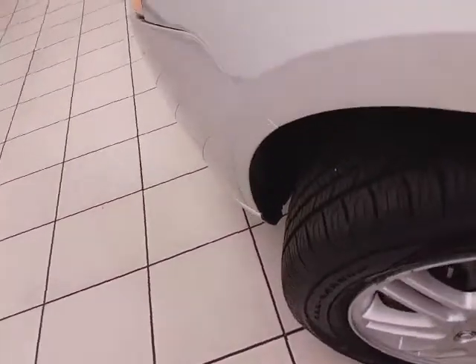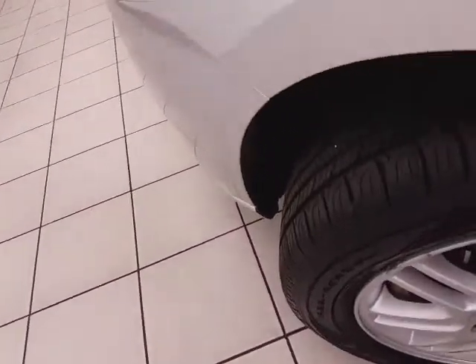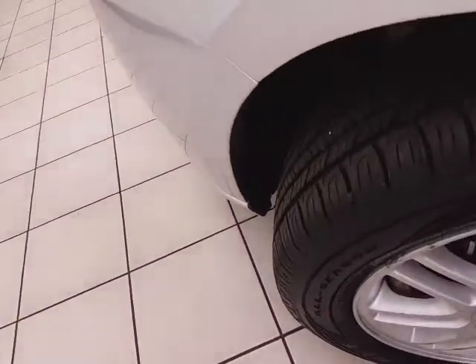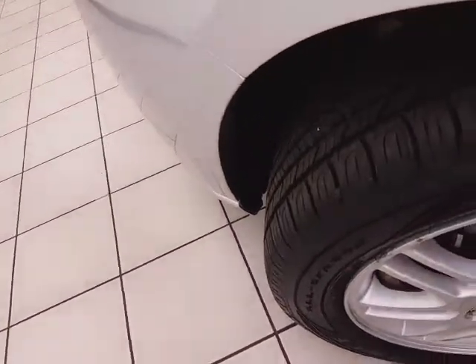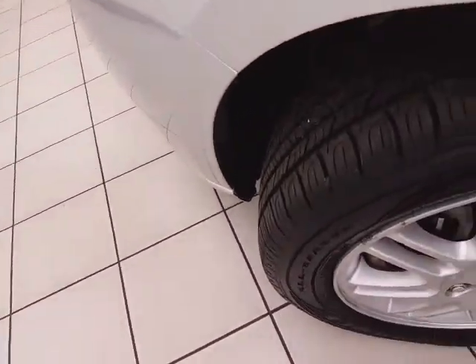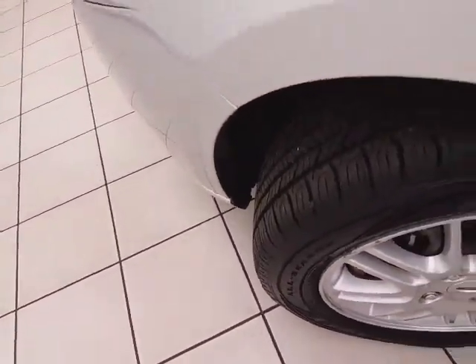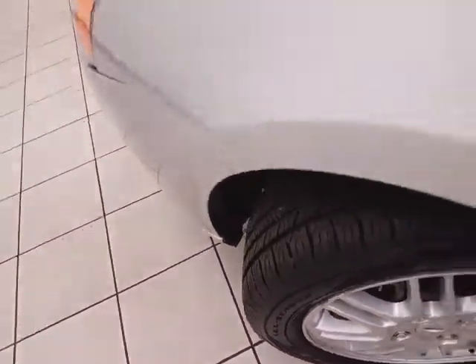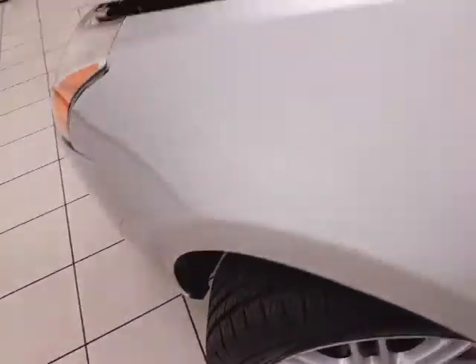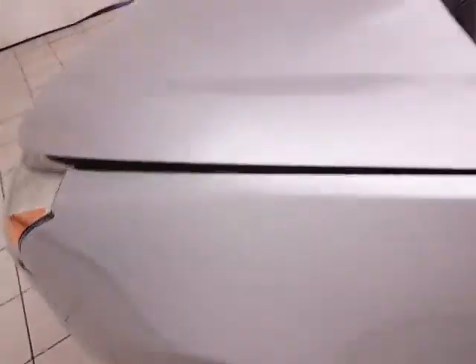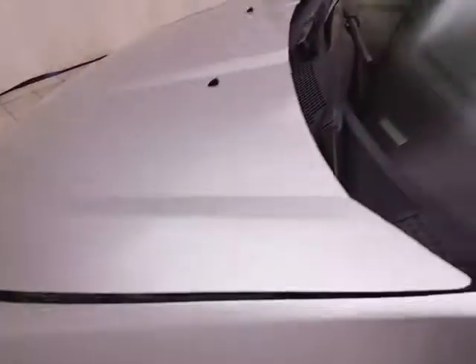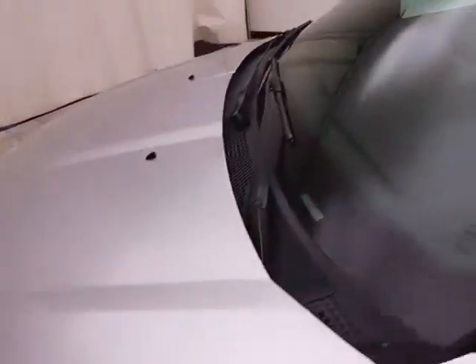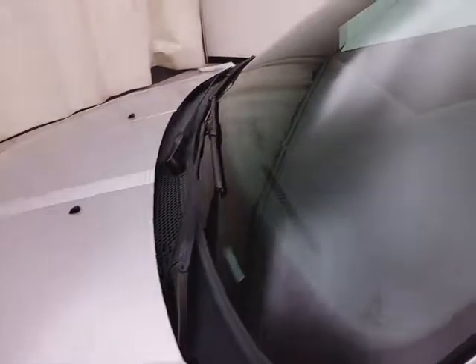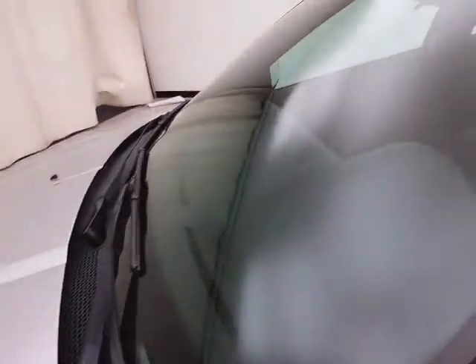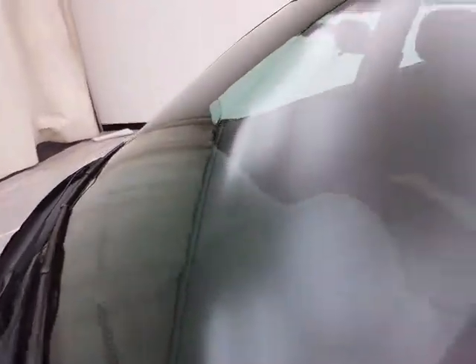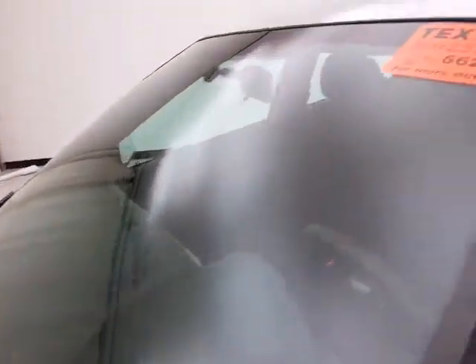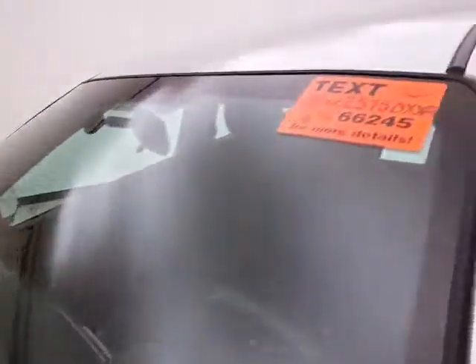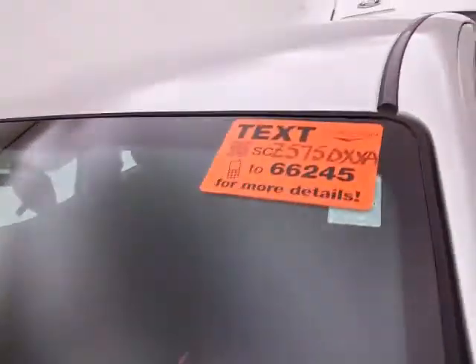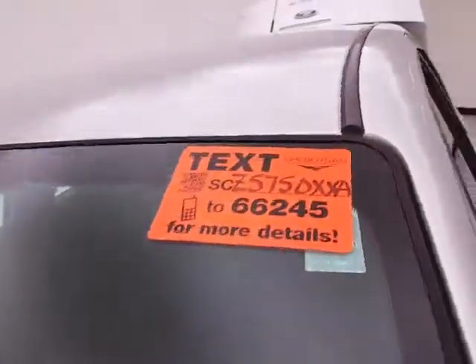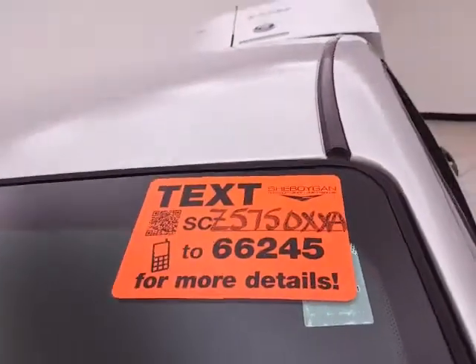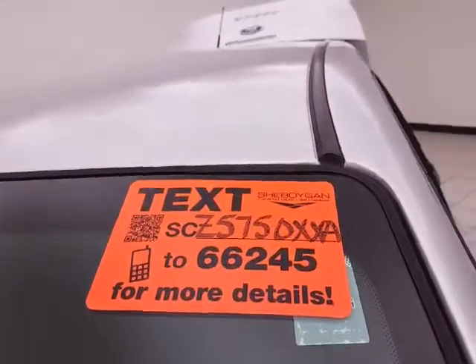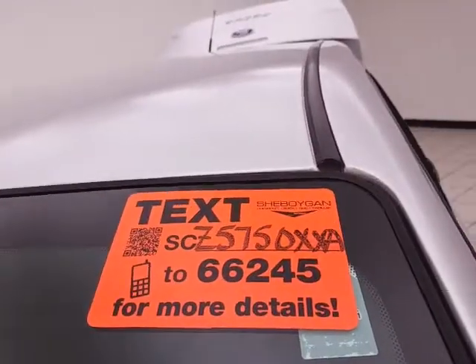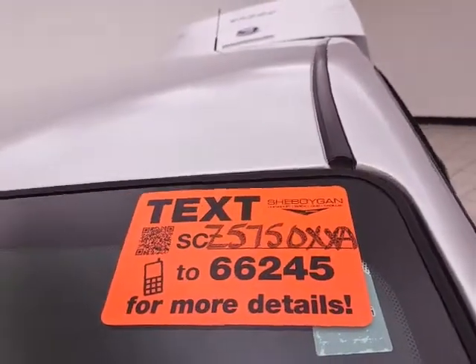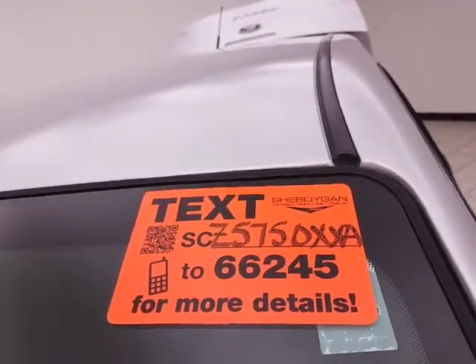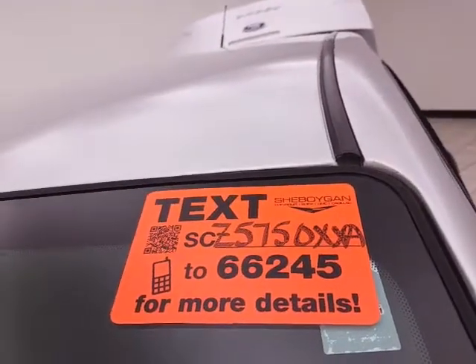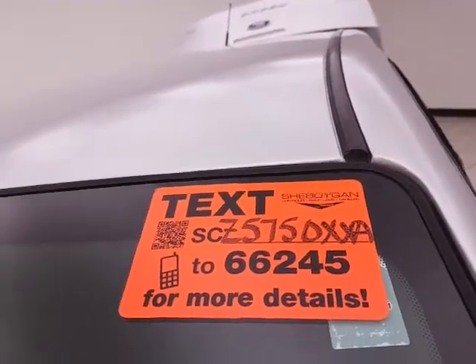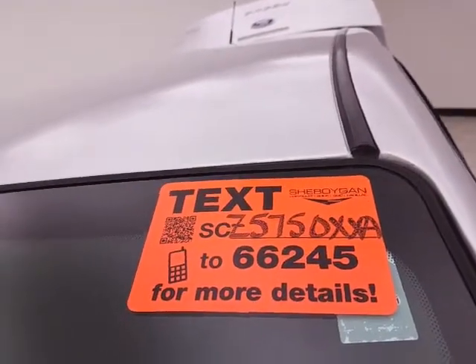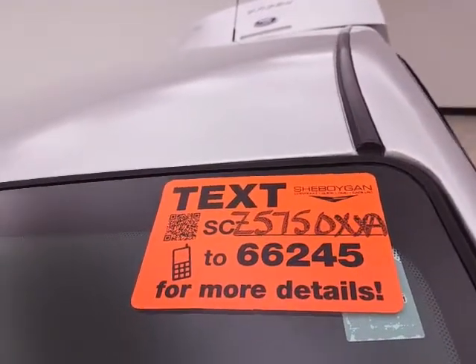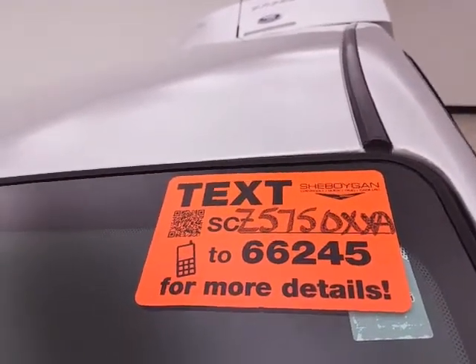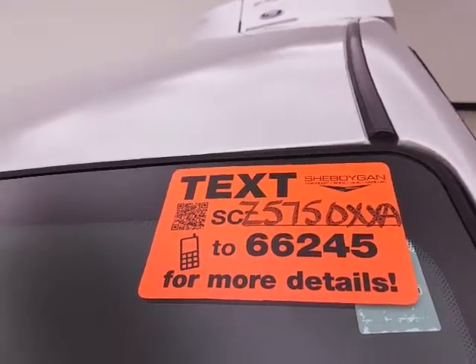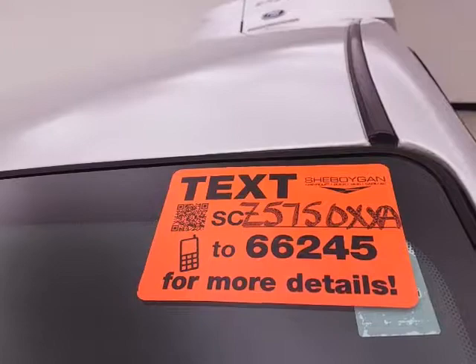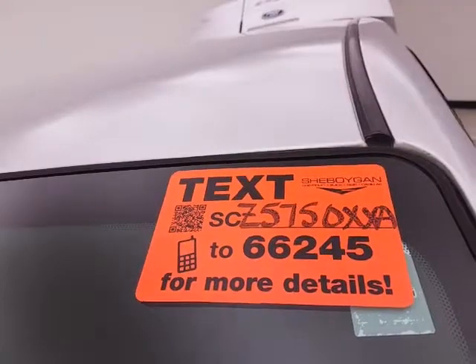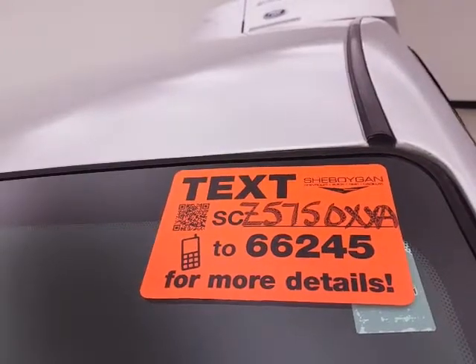It's ready to go with new tires. For more information, please go to Sheboyganauto.com or text SCZ5750XXA to 66245.